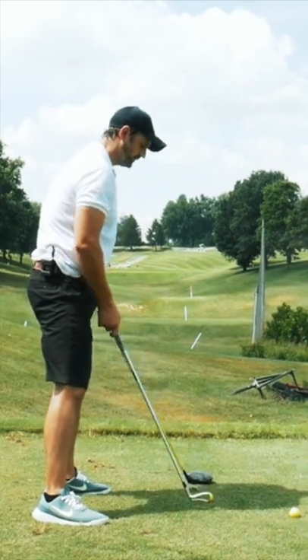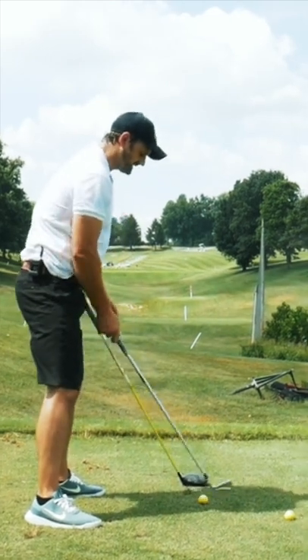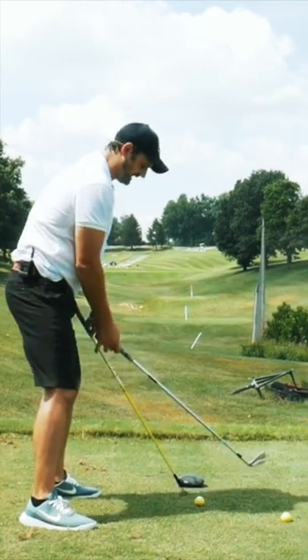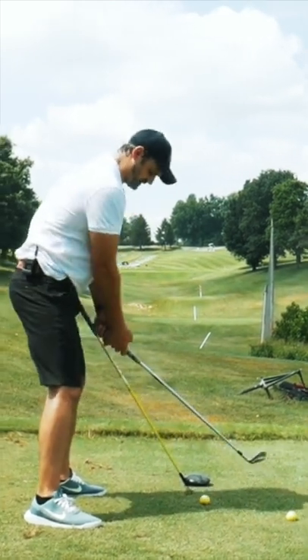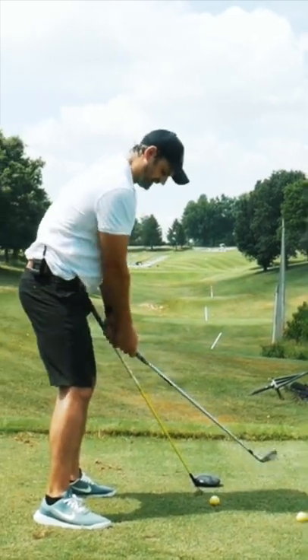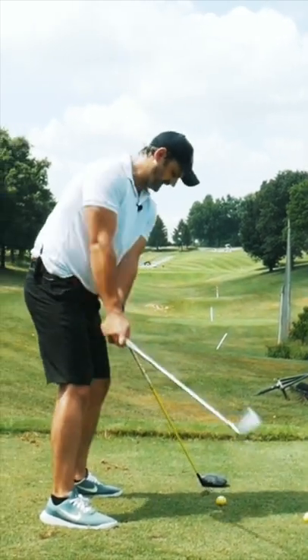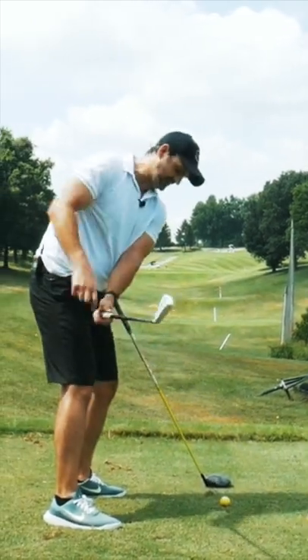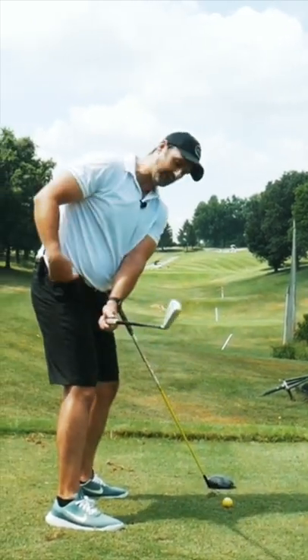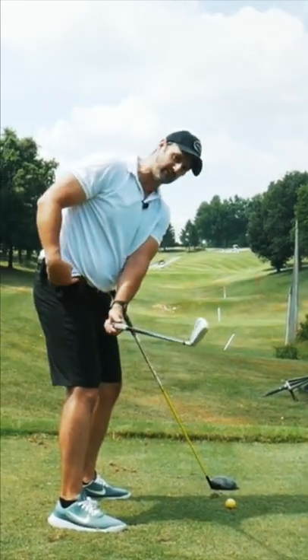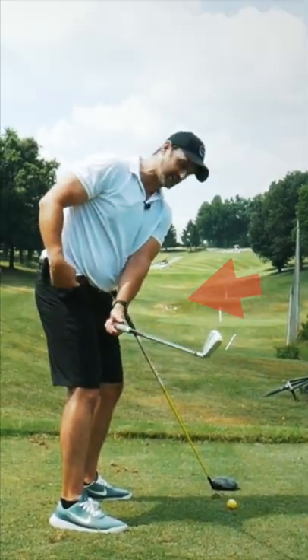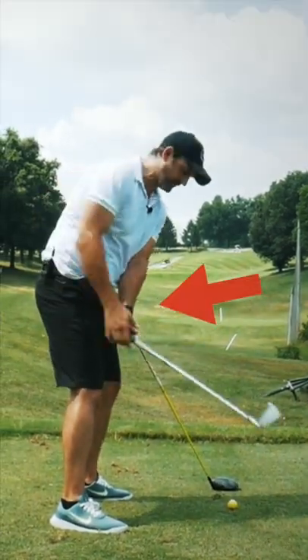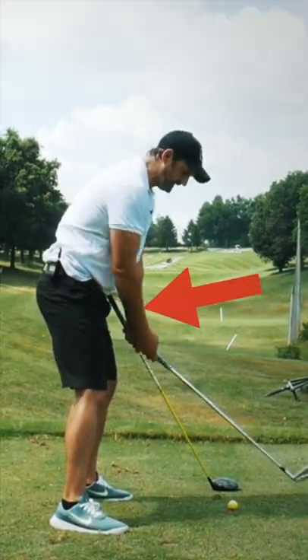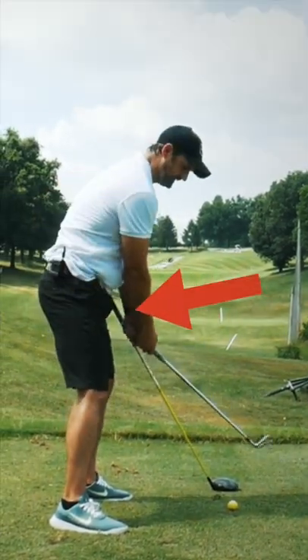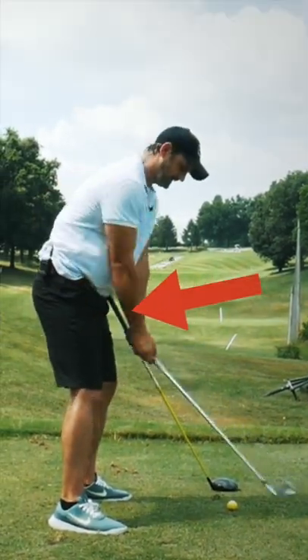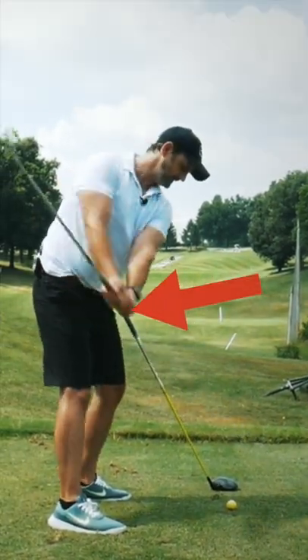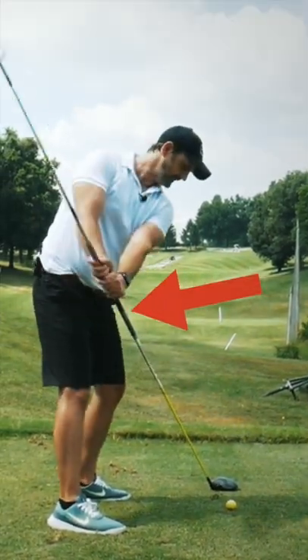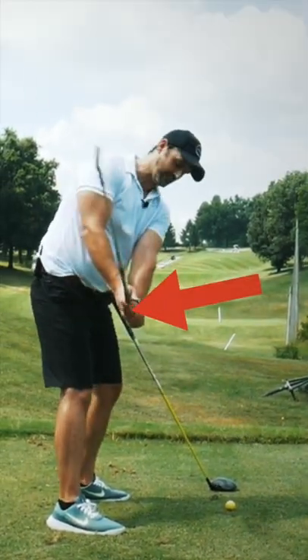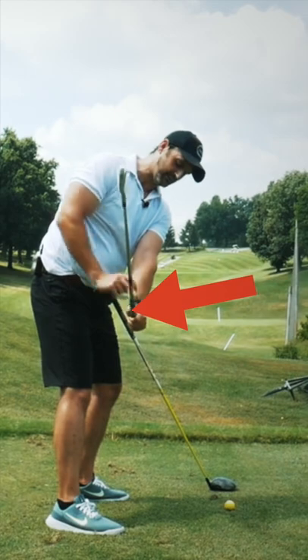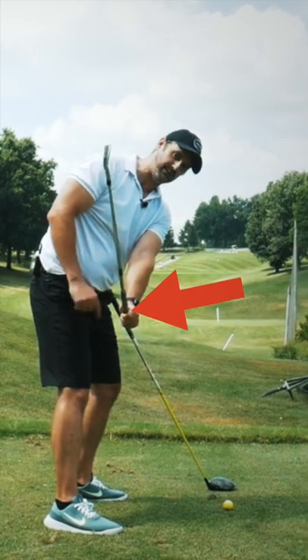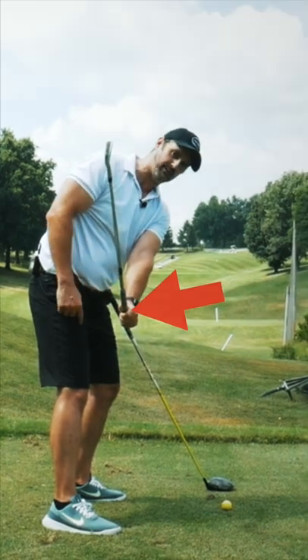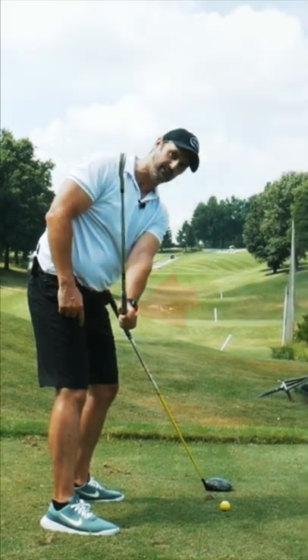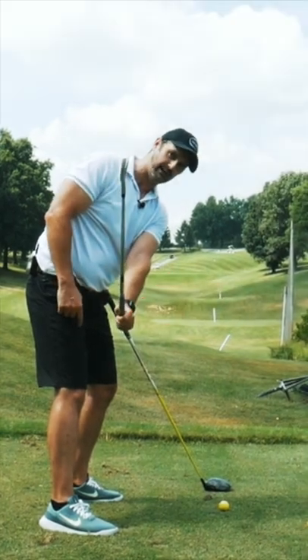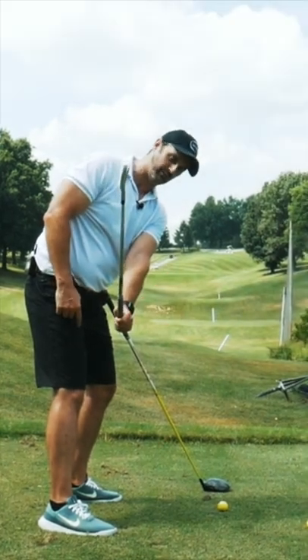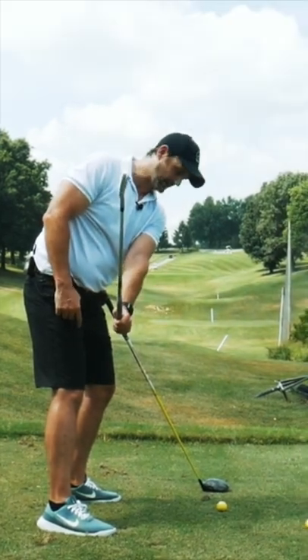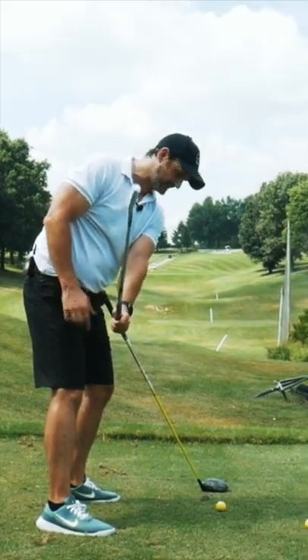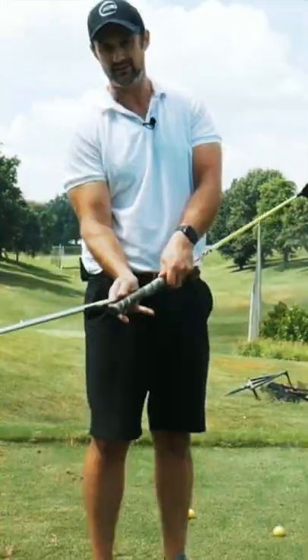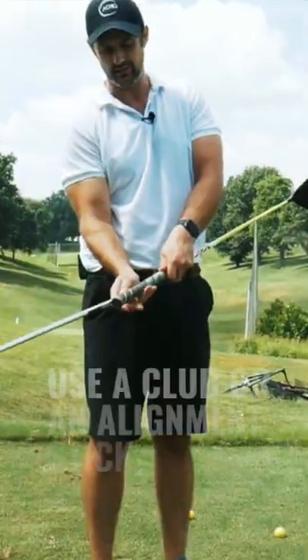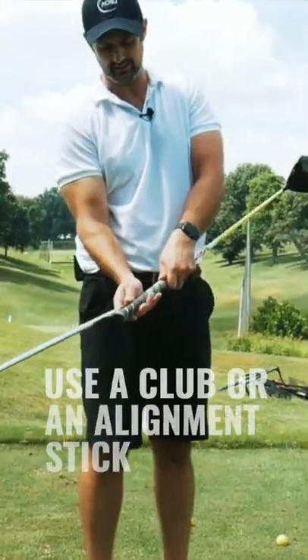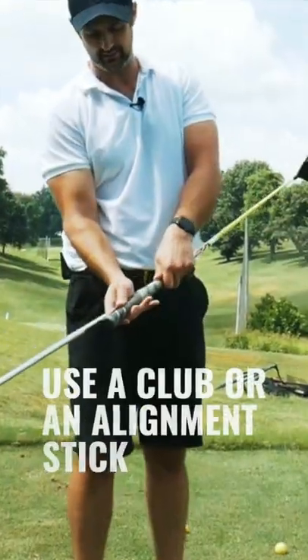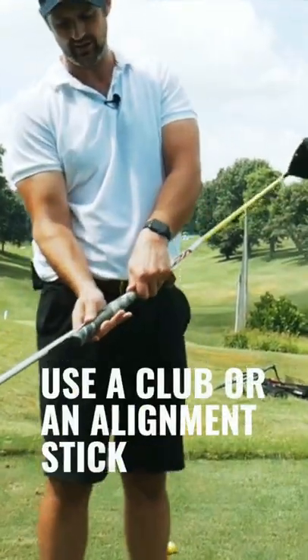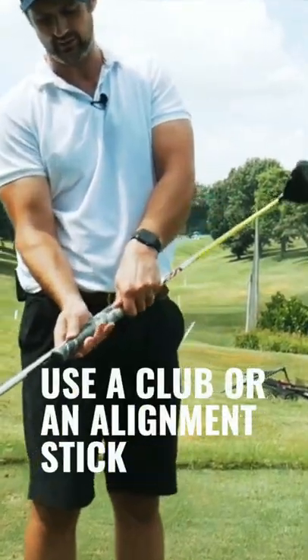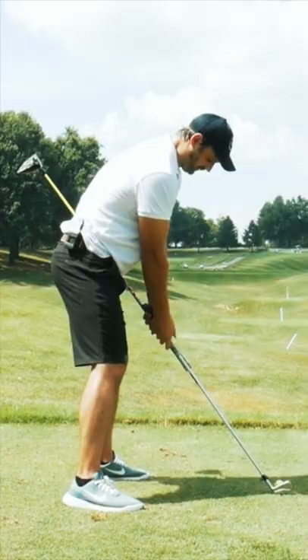We want to have a swing that keeps a little bit closer to the body, perhaps a little bit steeper and a little bit more connected — using an alignment stick or this driver.